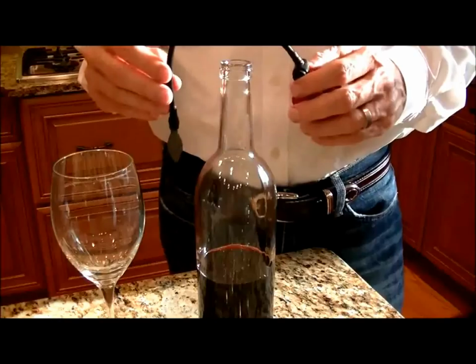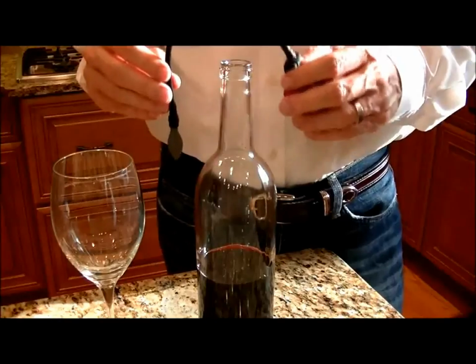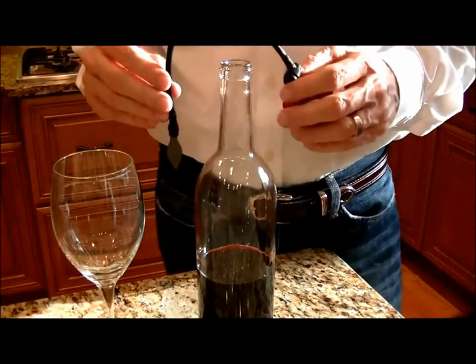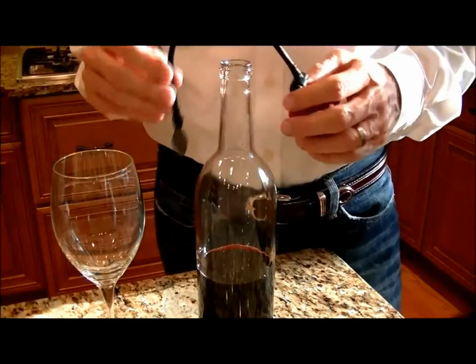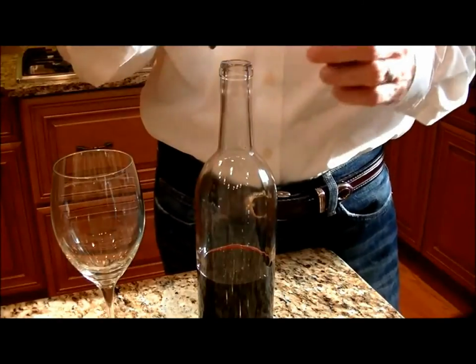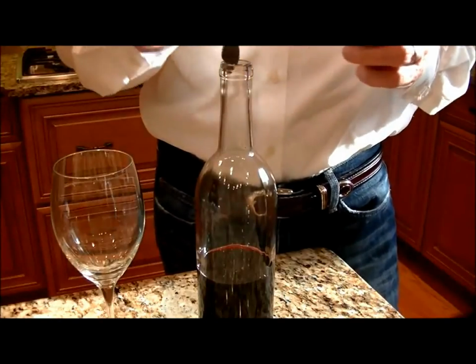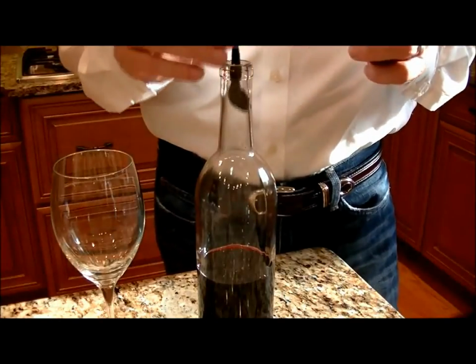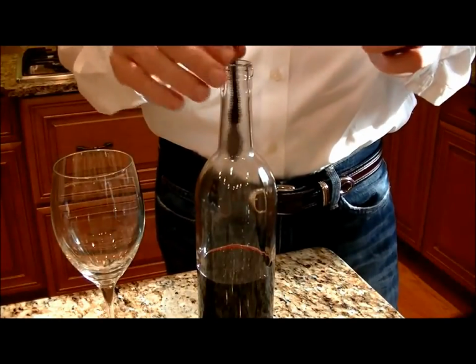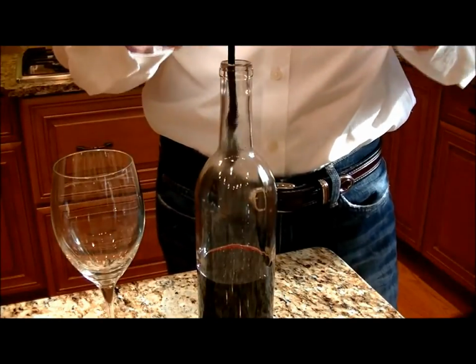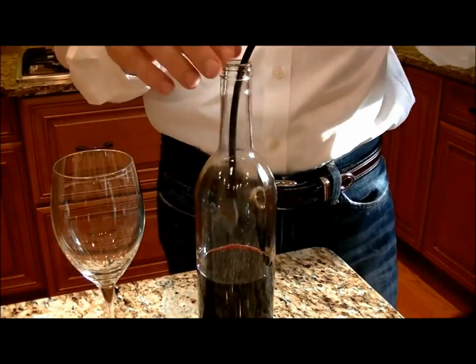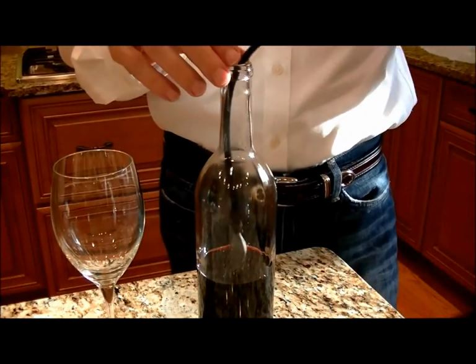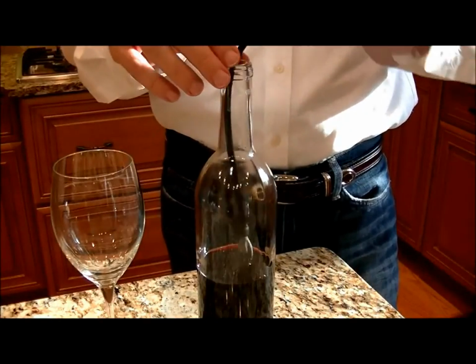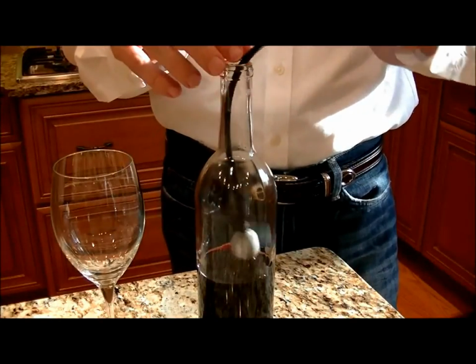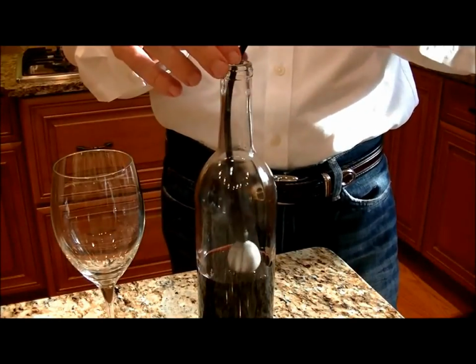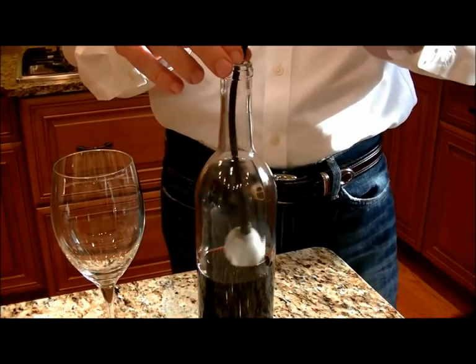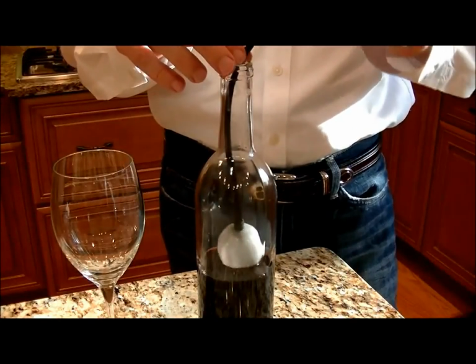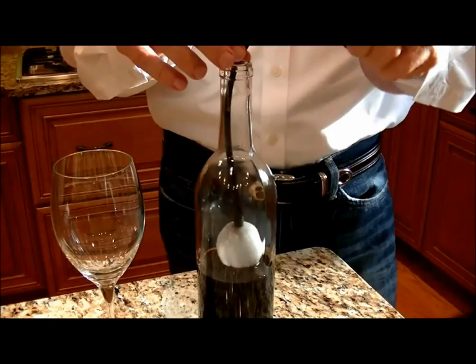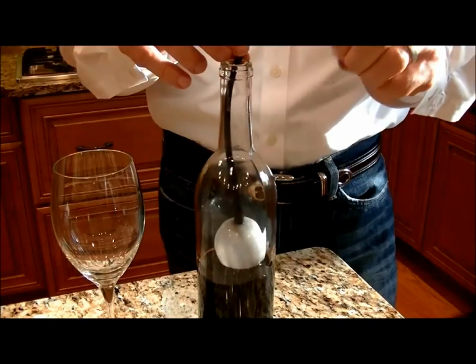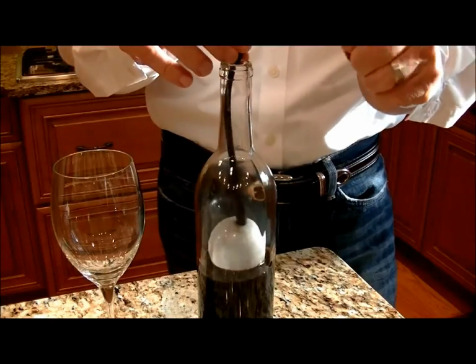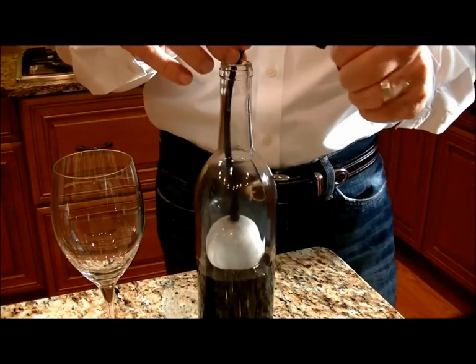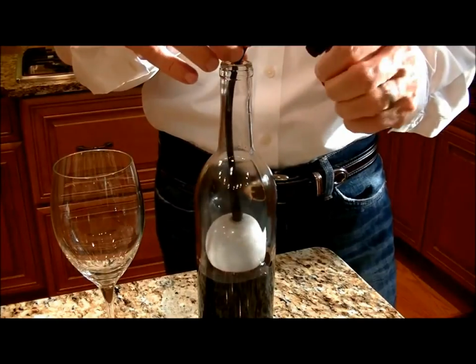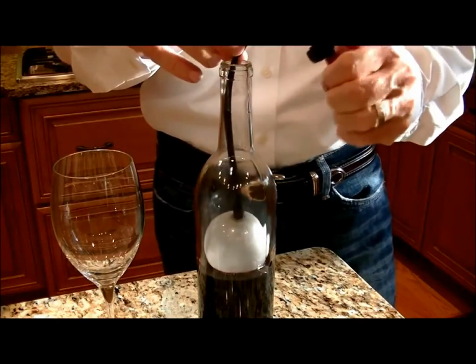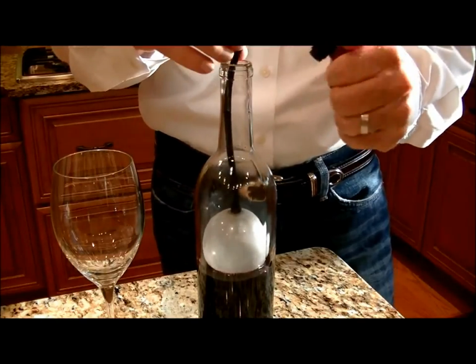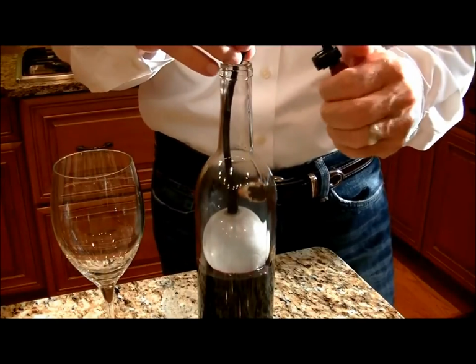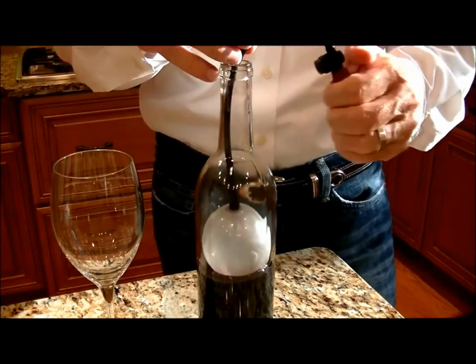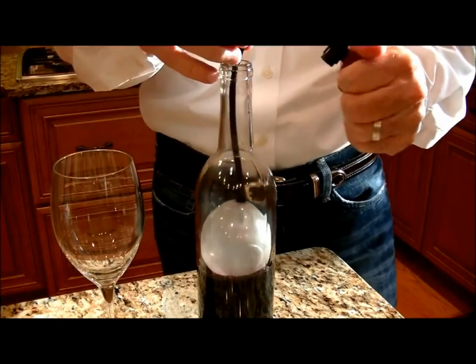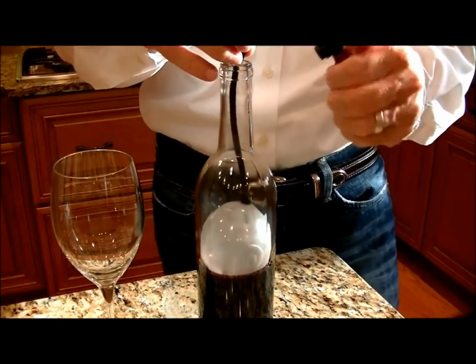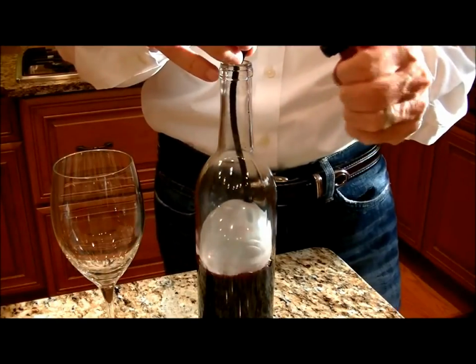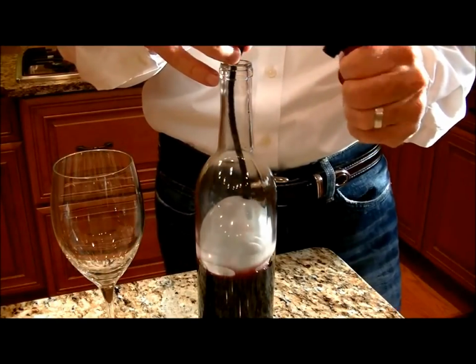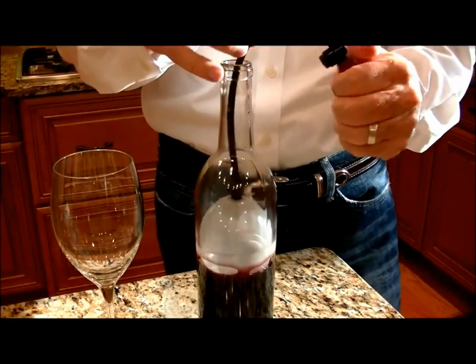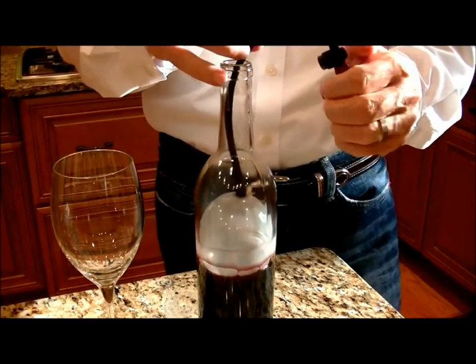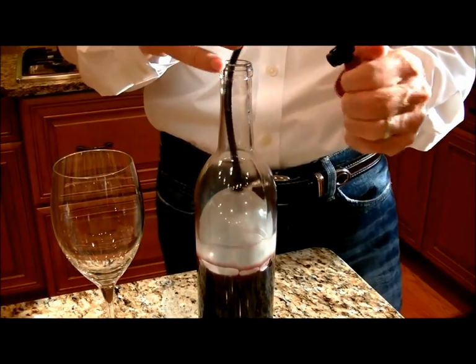Here's a quick tip we wanted to share when using the Air Cork. Once you've inflated the balloon inside the bottle and it comes in contact with the side, it's sealed.